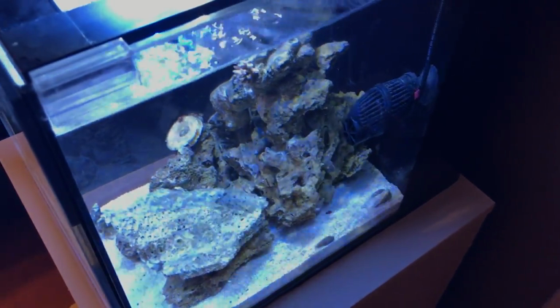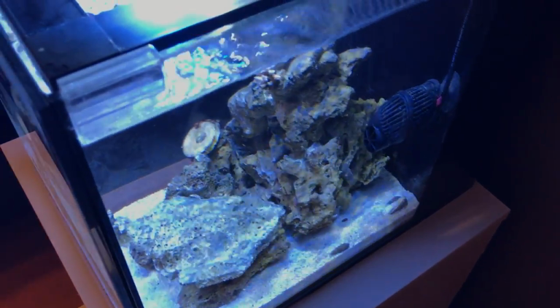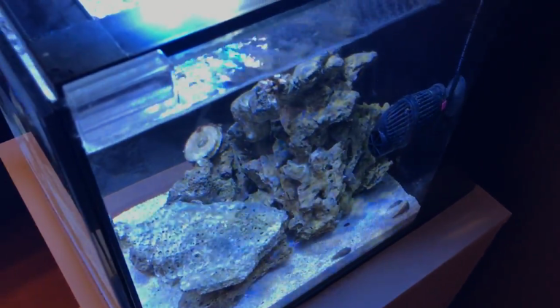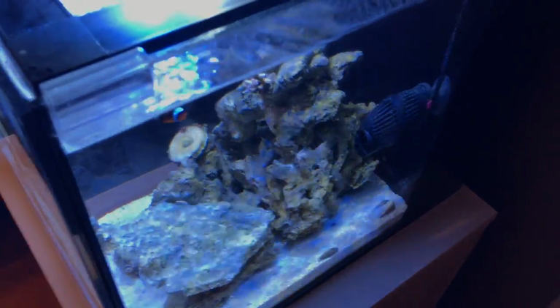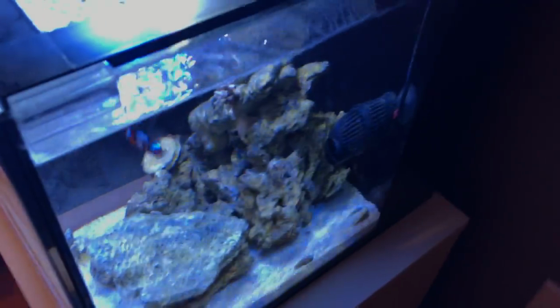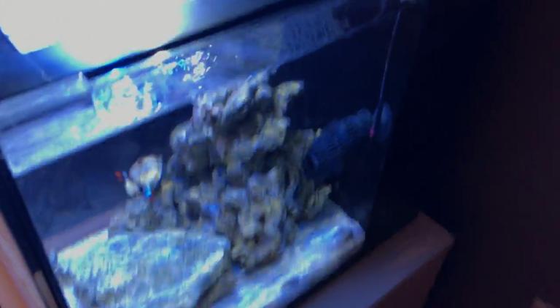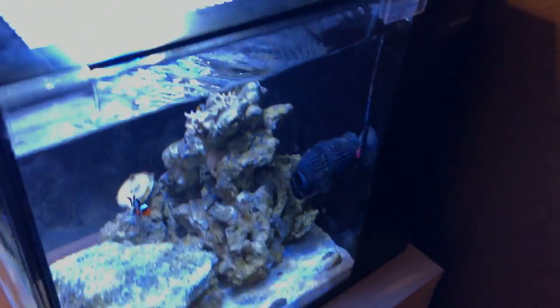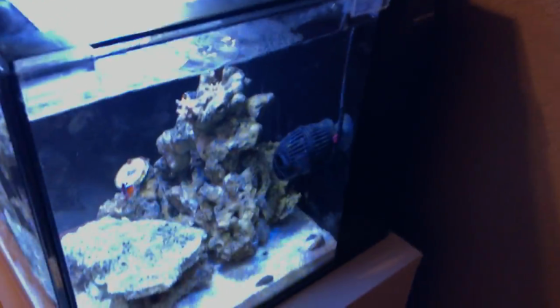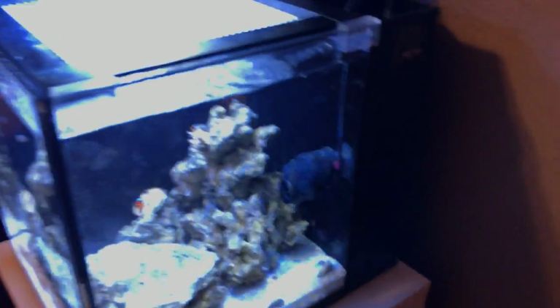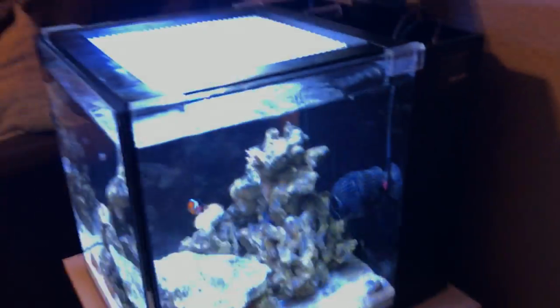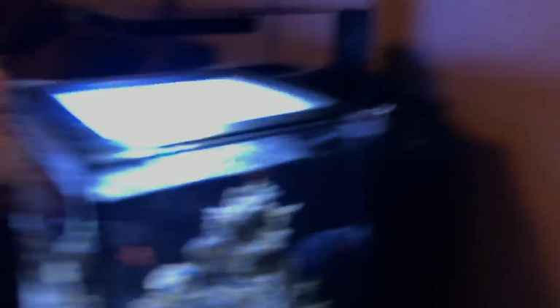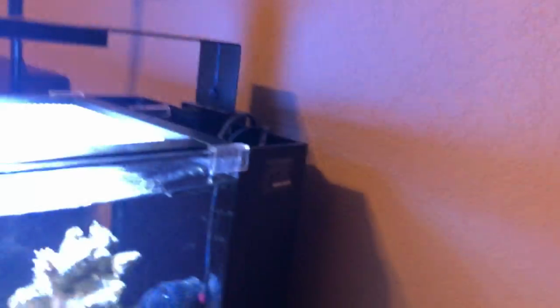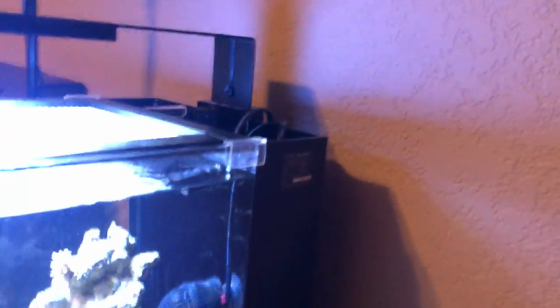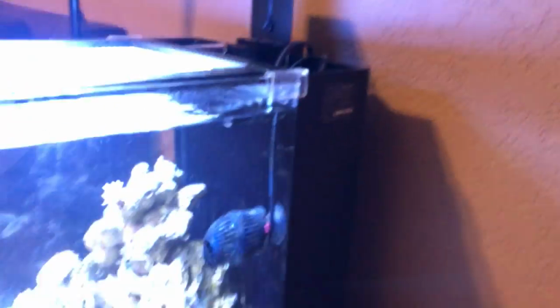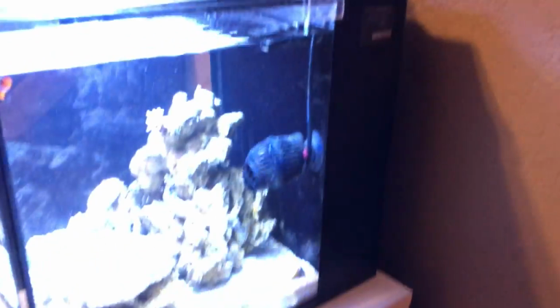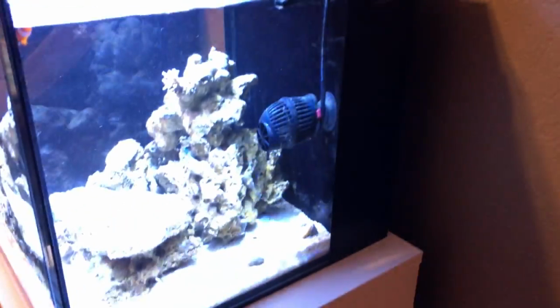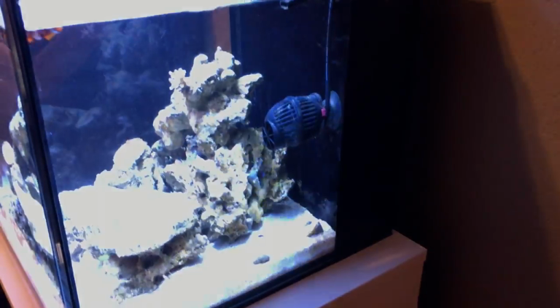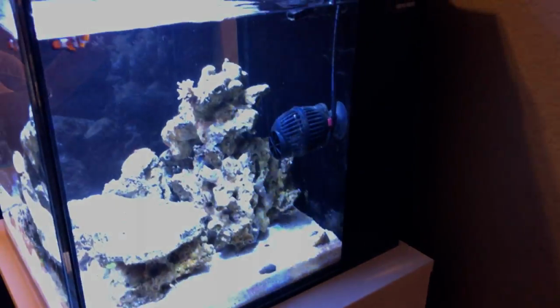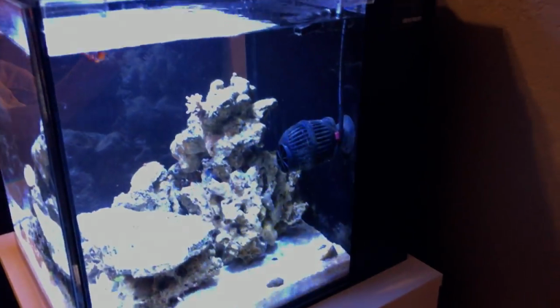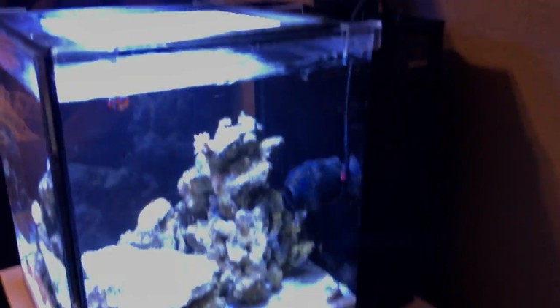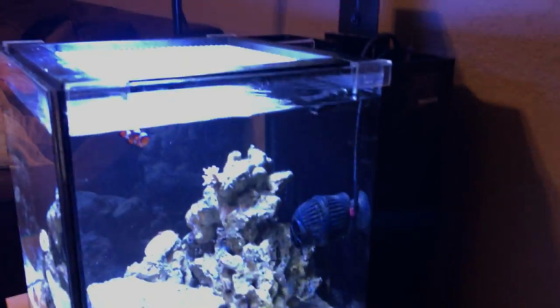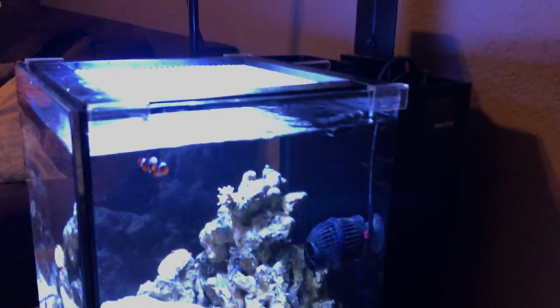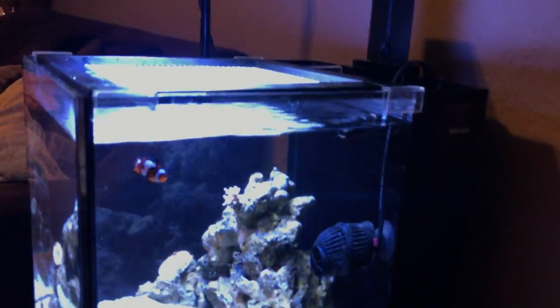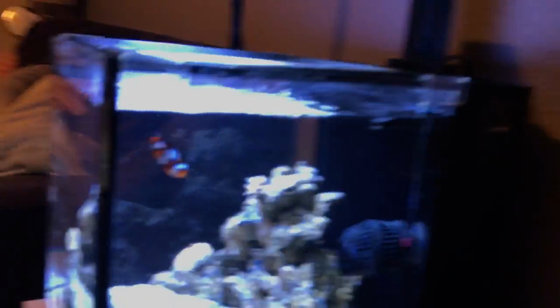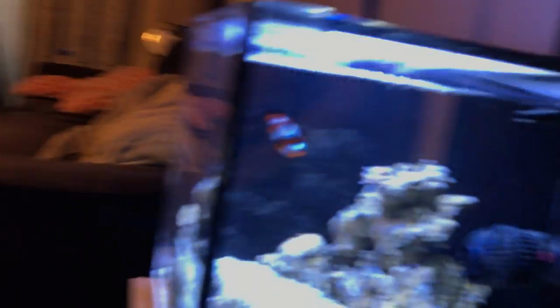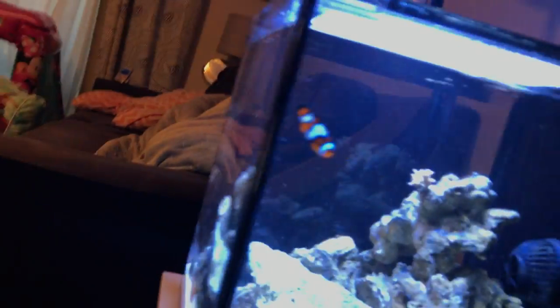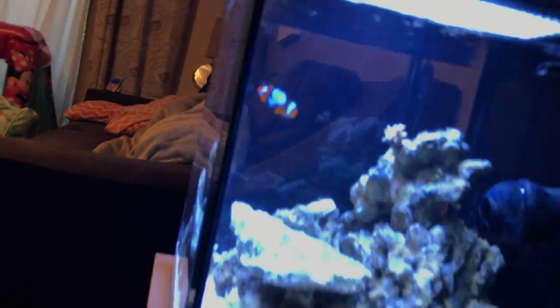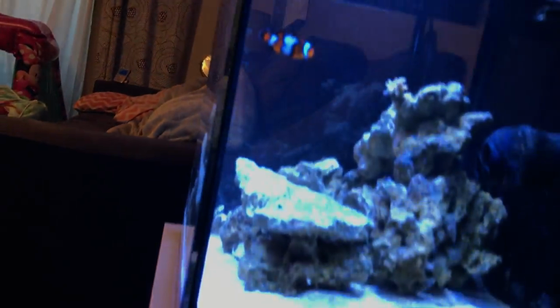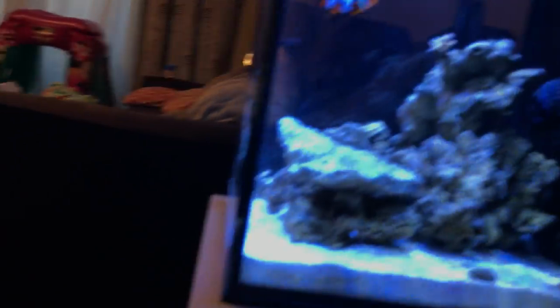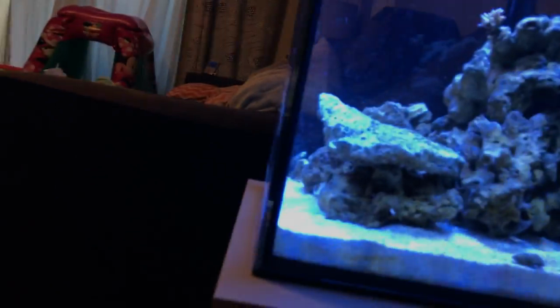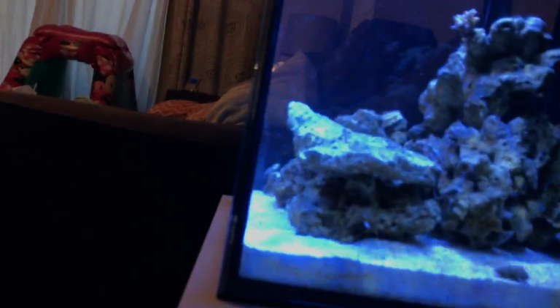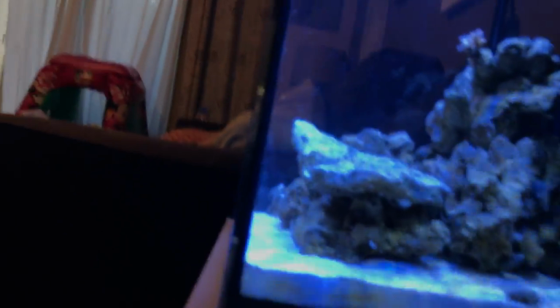I added a powerhead — super cost effective for twenty bucks just to get some flow in the tank. I wanted to get one of those Jebao powerheads but it just didn't happen, and I don't want to fork out the money right now.